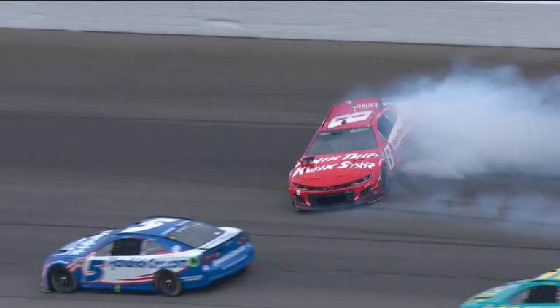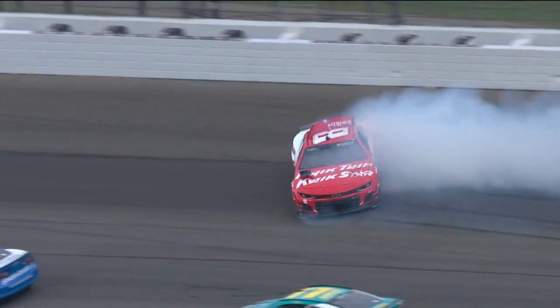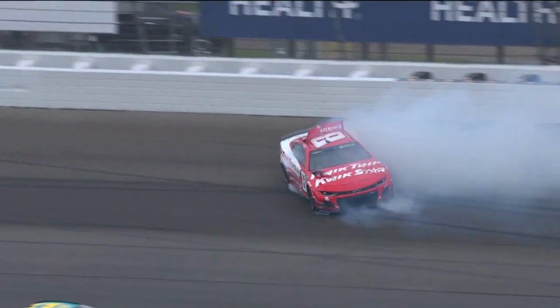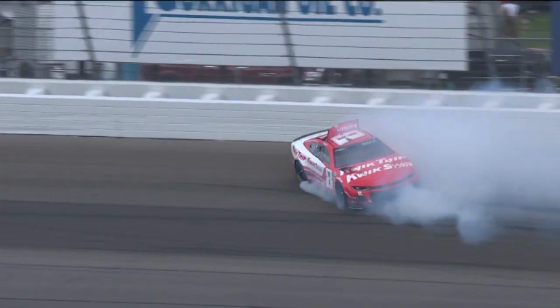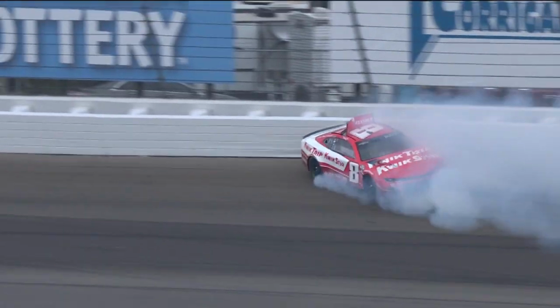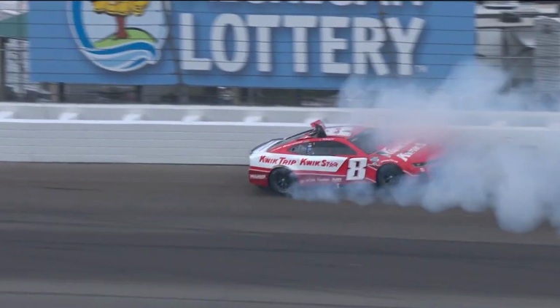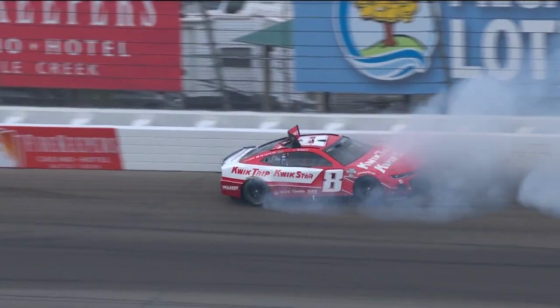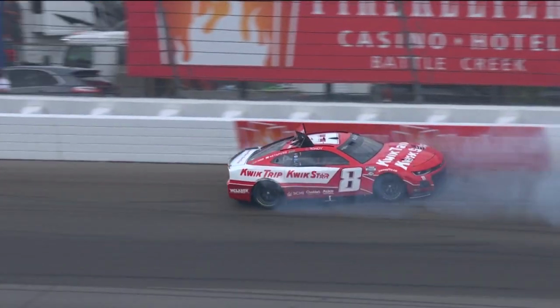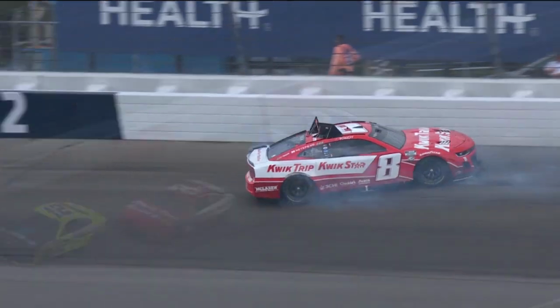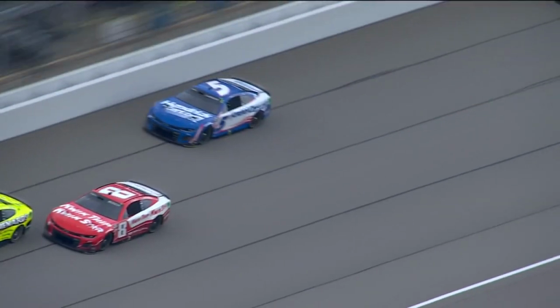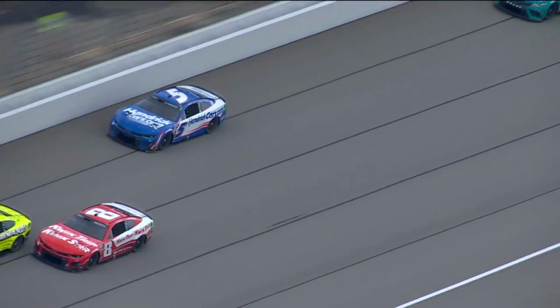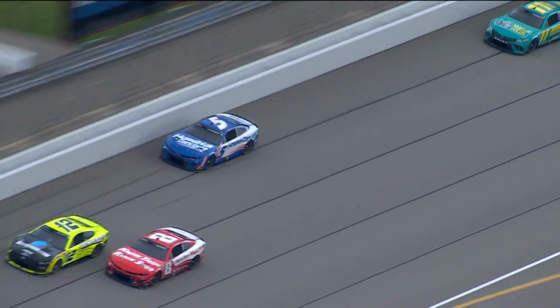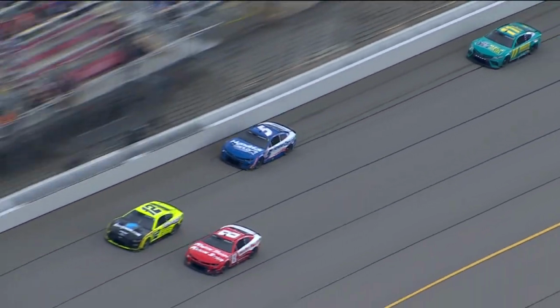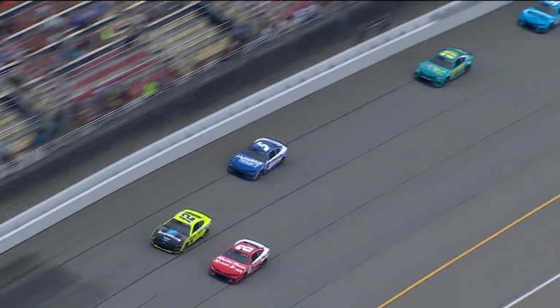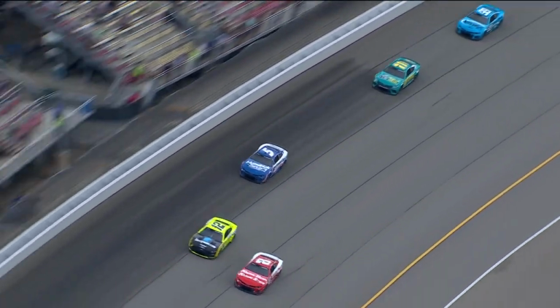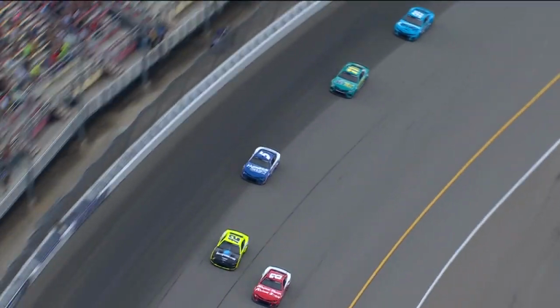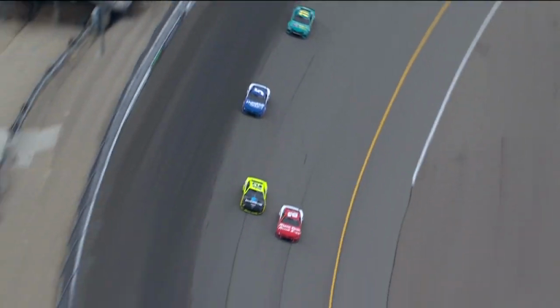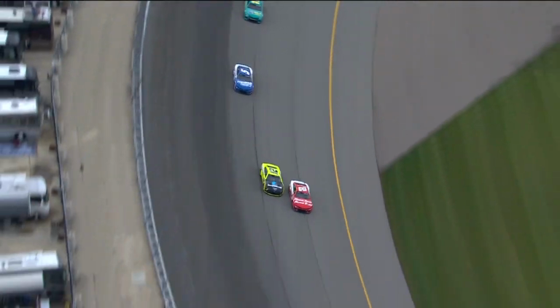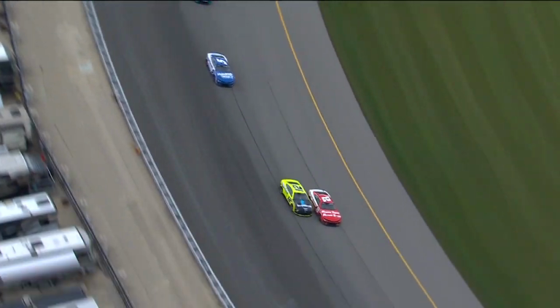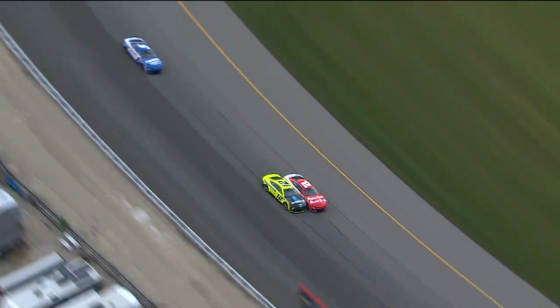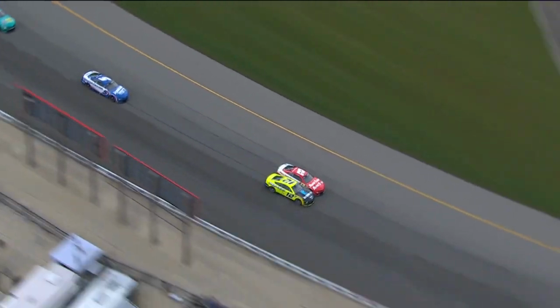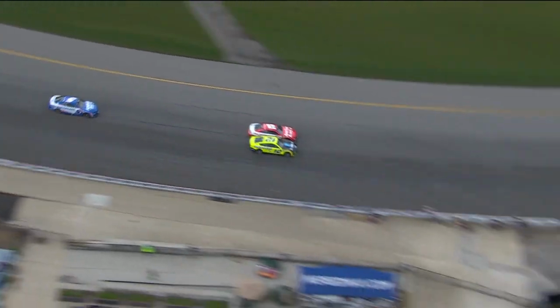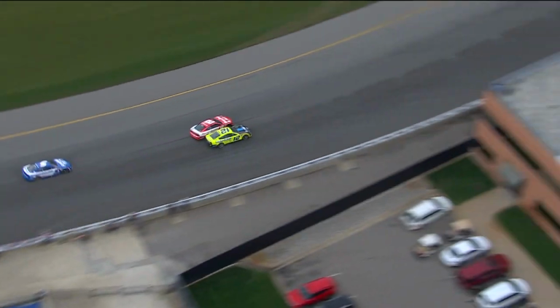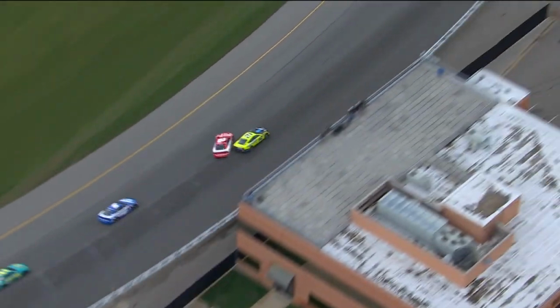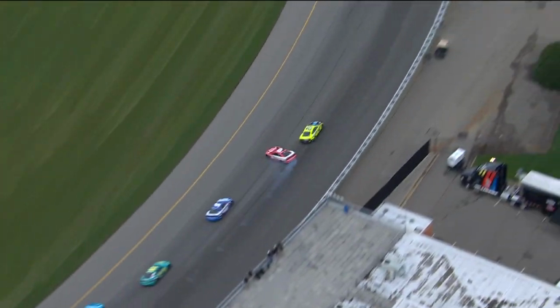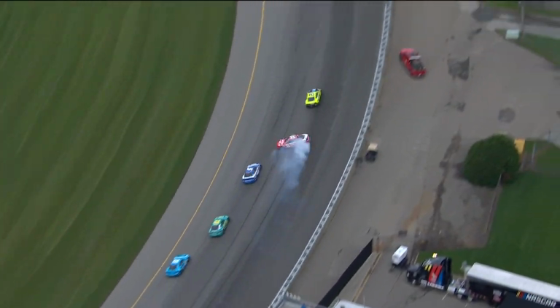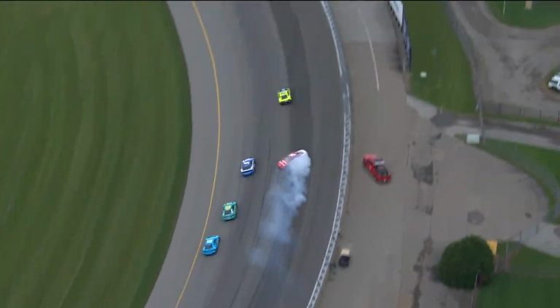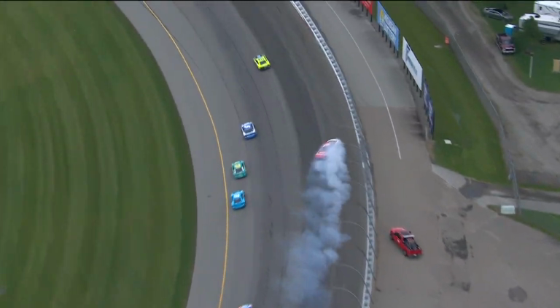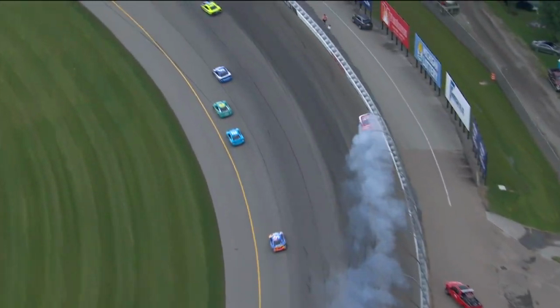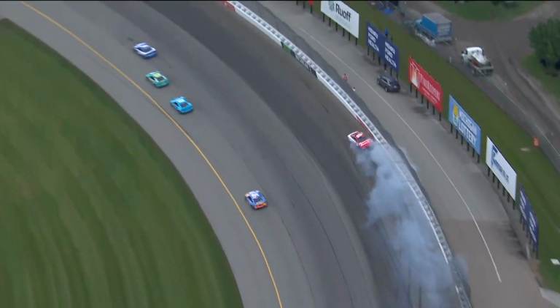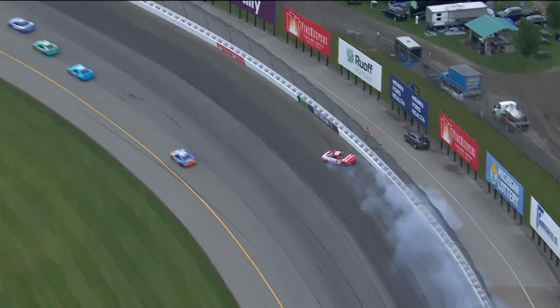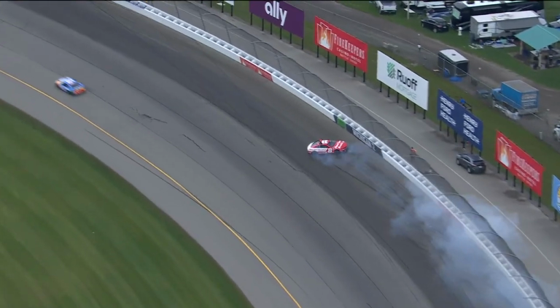Not sure how much damage it is. I'm surprised by that because we've seen a lot of cars using that bottom groove and being pretty stable.